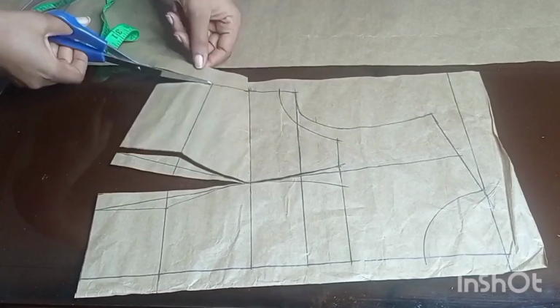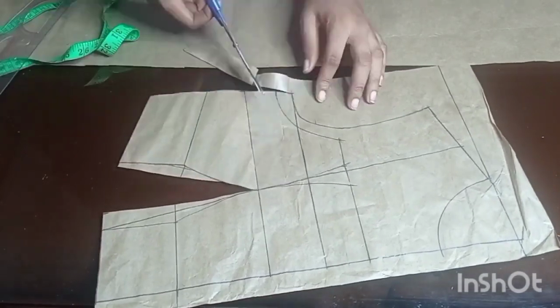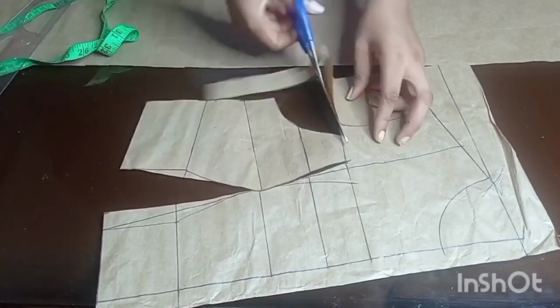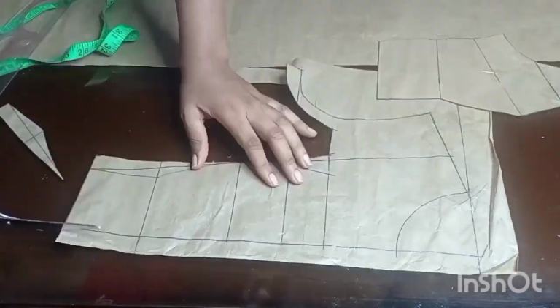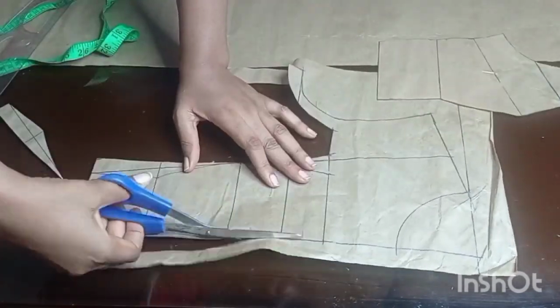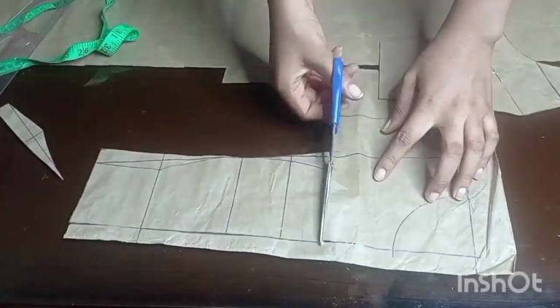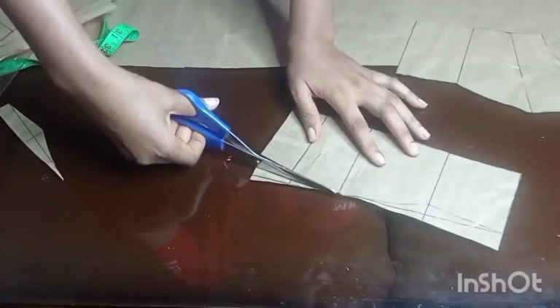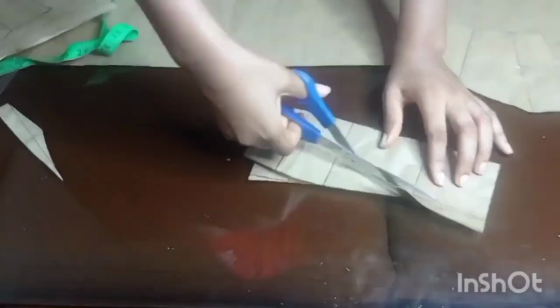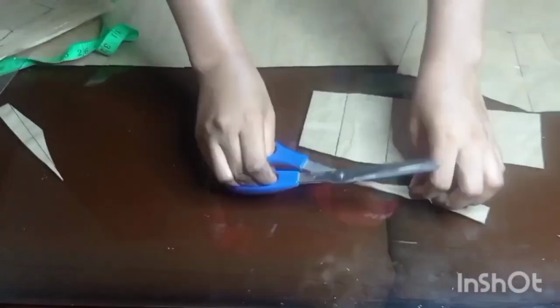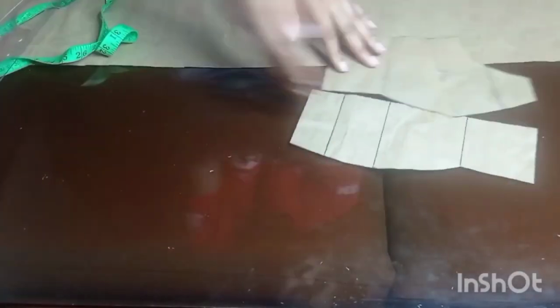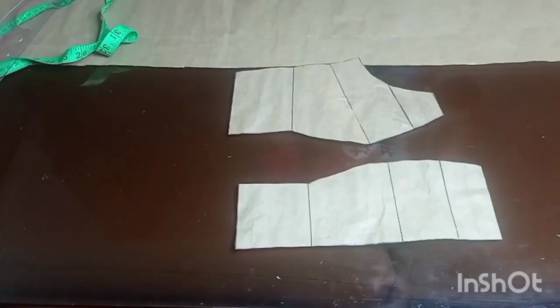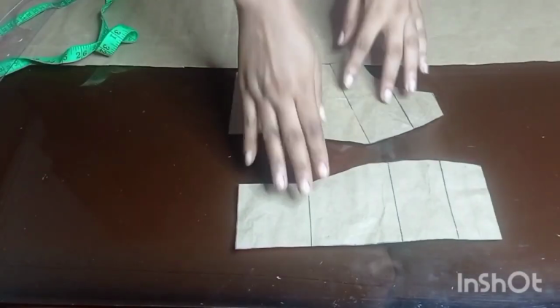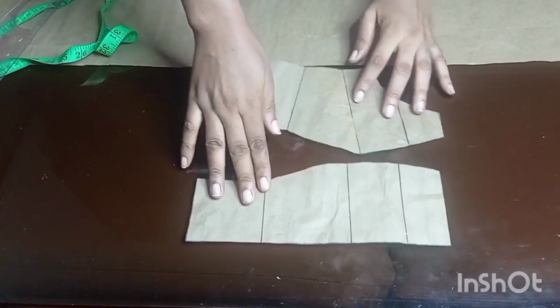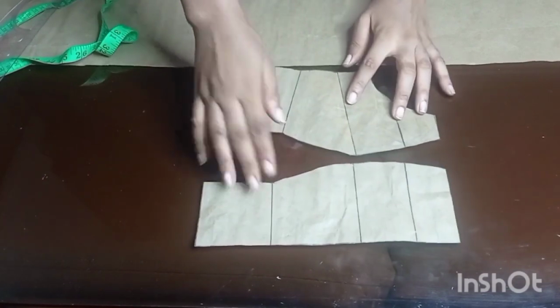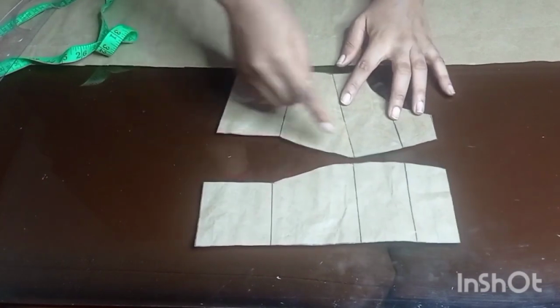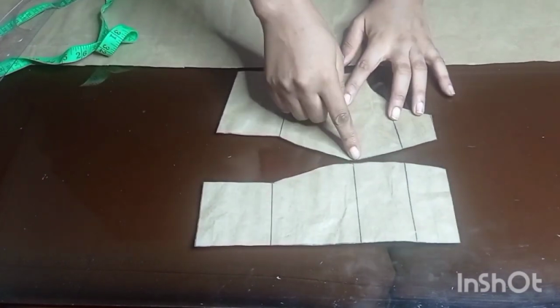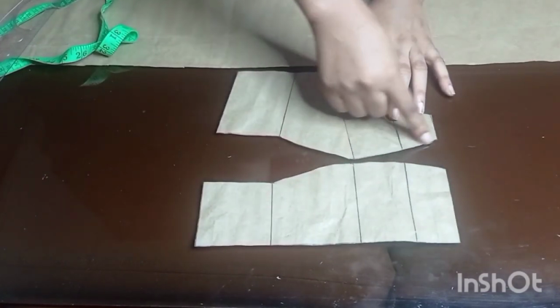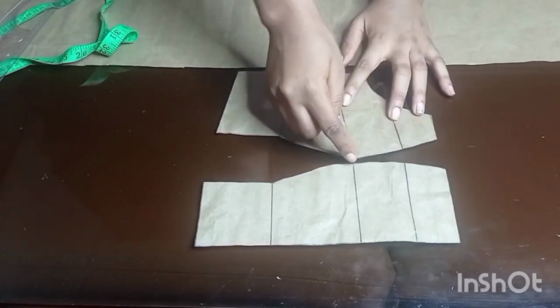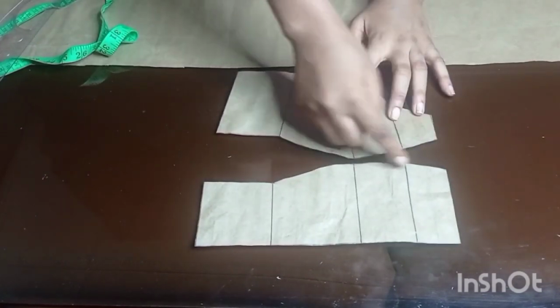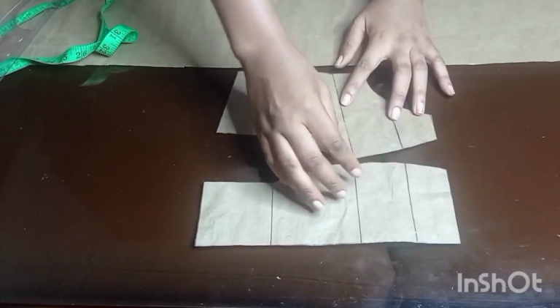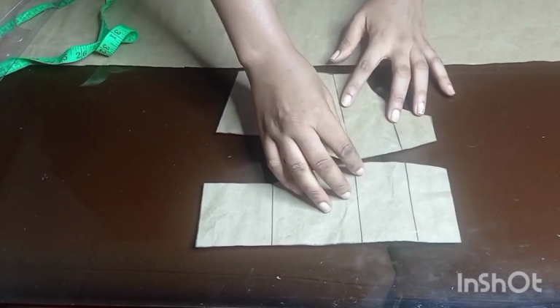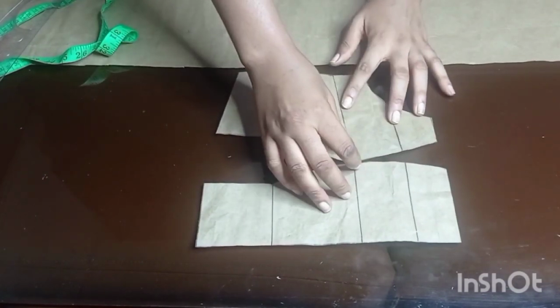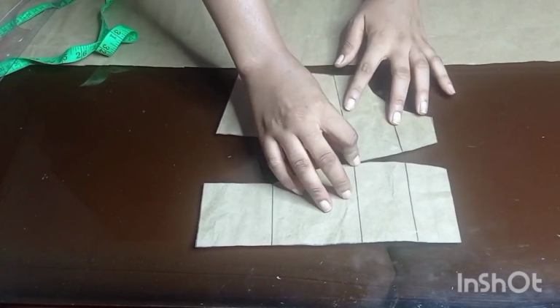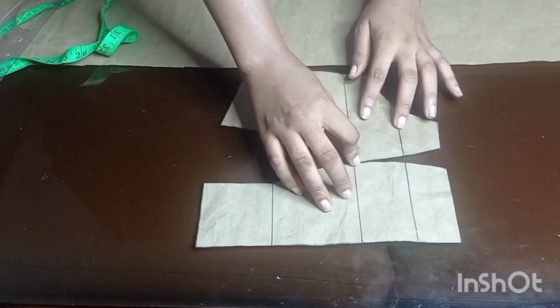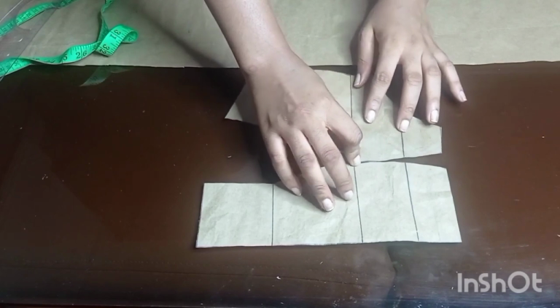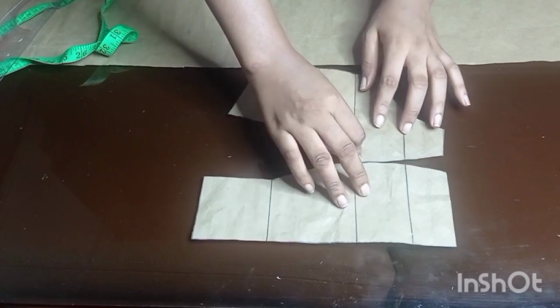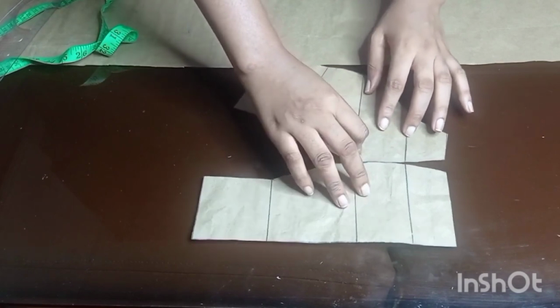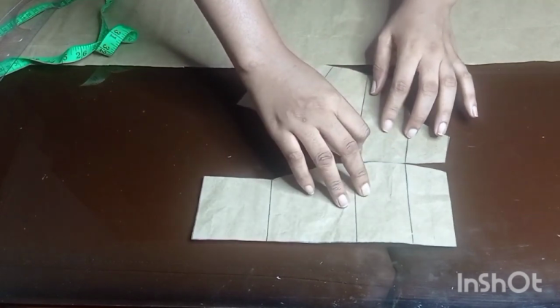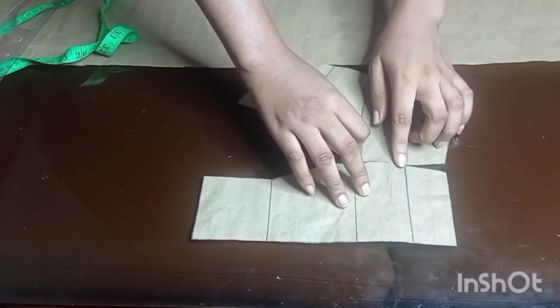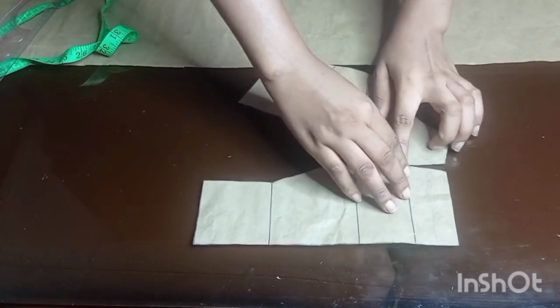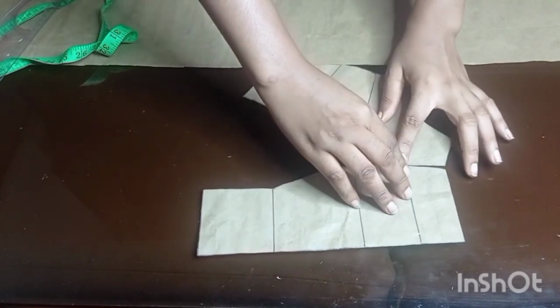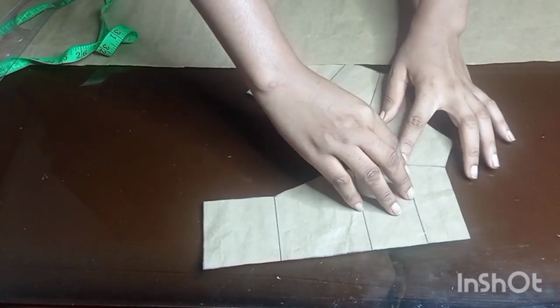I'll go ahead and start cutting out the pattern. This is what the front pattern looks like. The next thing I'm going to do is make sure that from the bust point up to the chest line the two bust pattern pieces are the same.